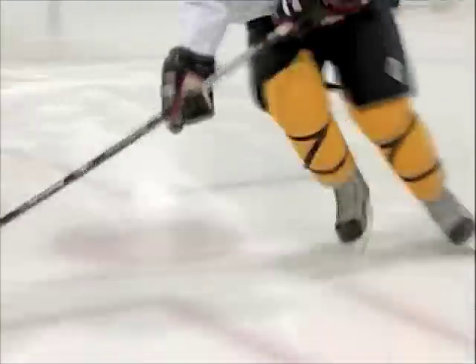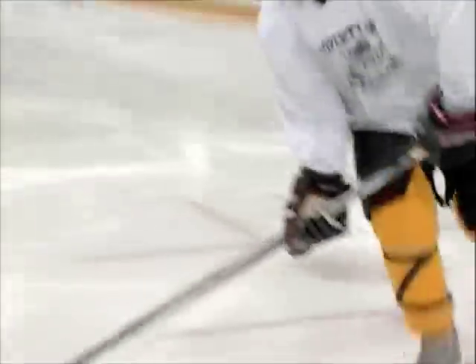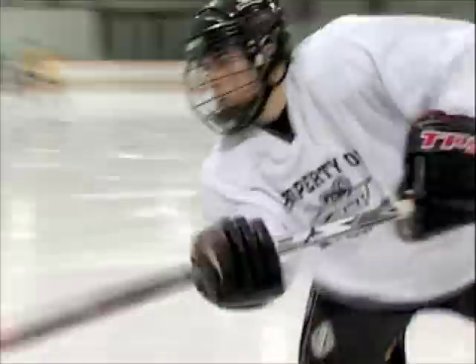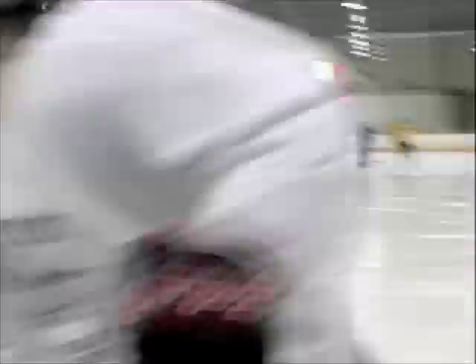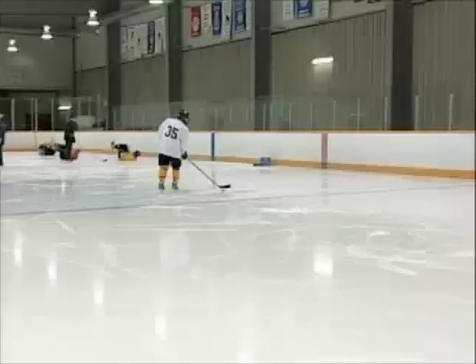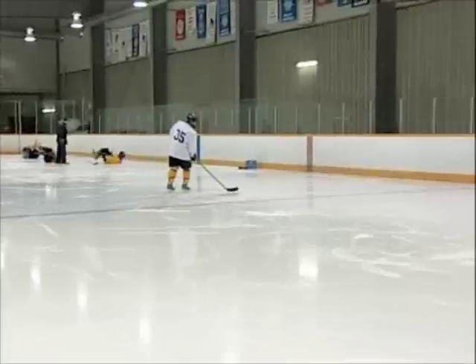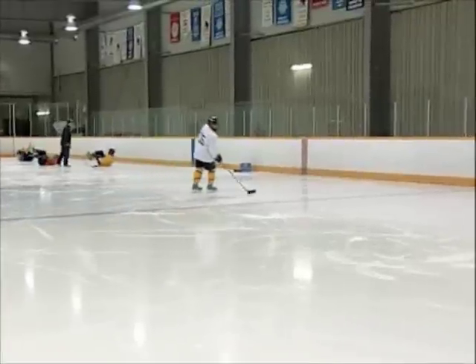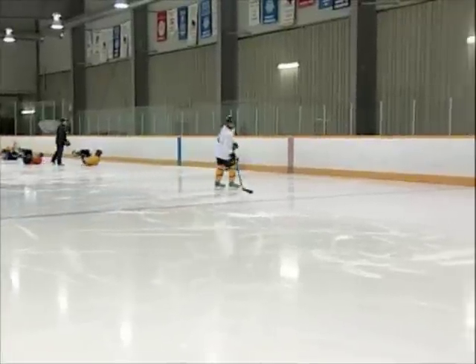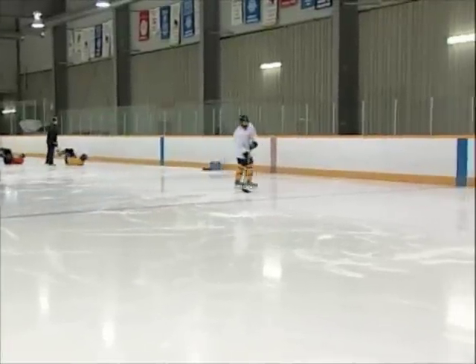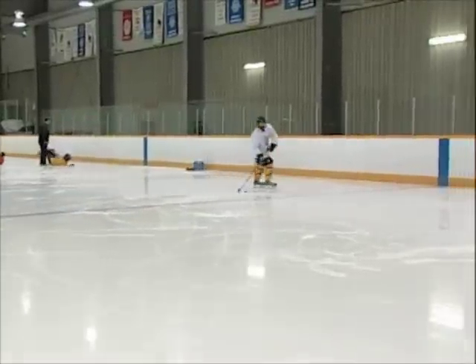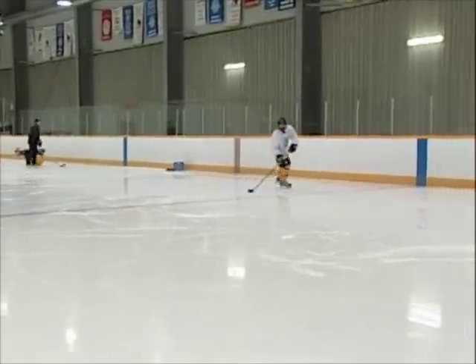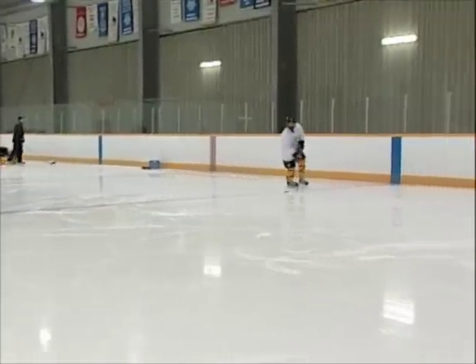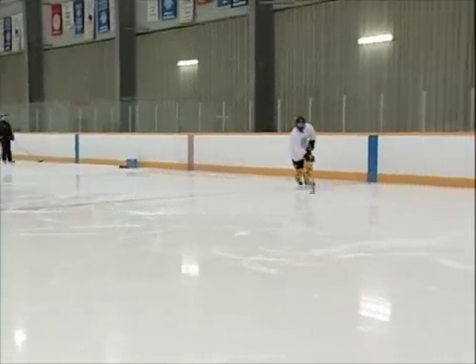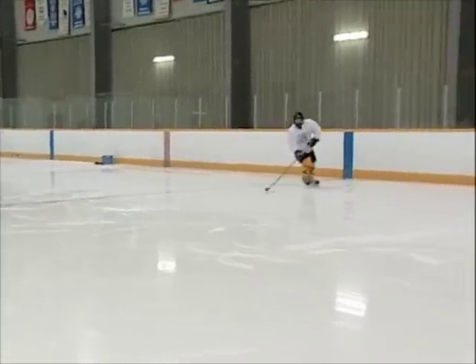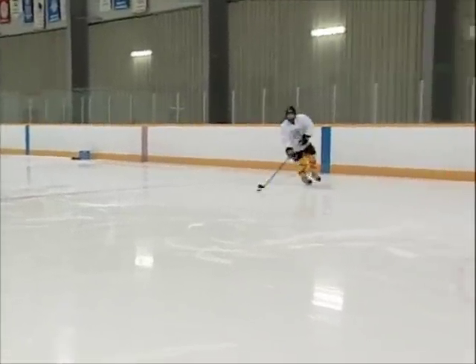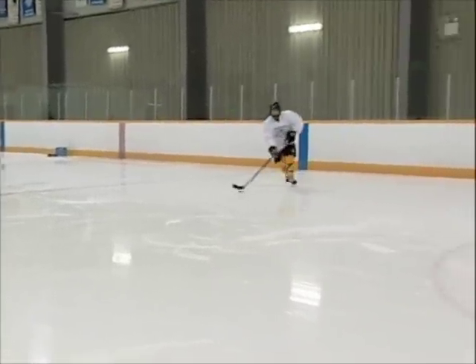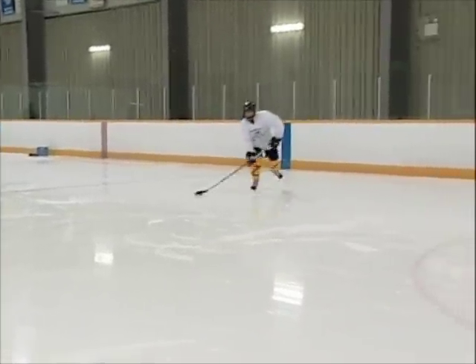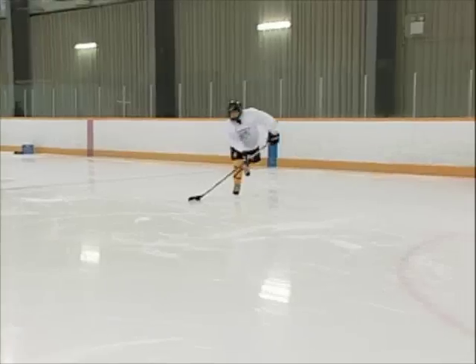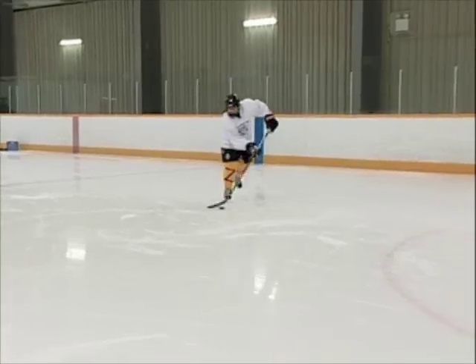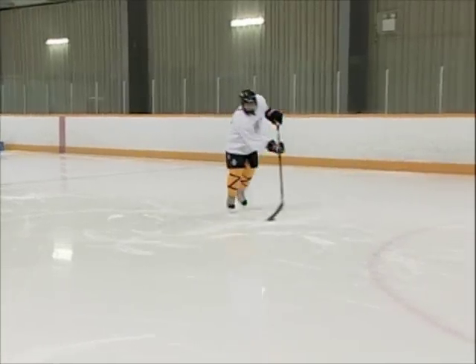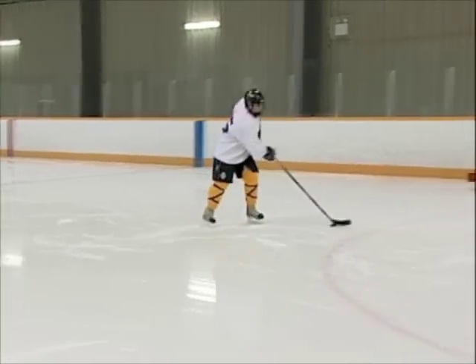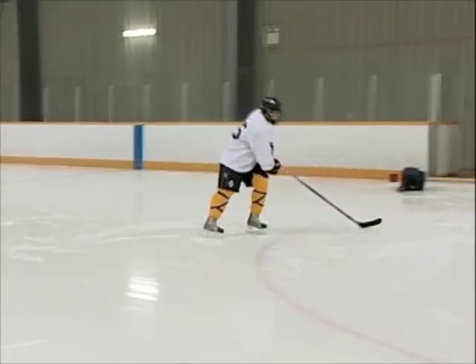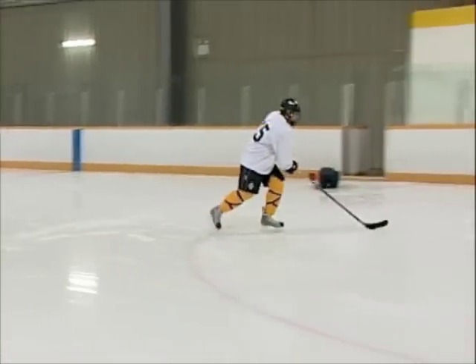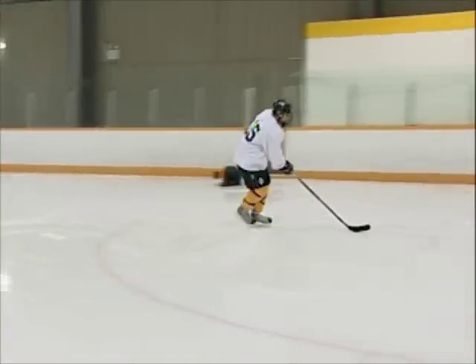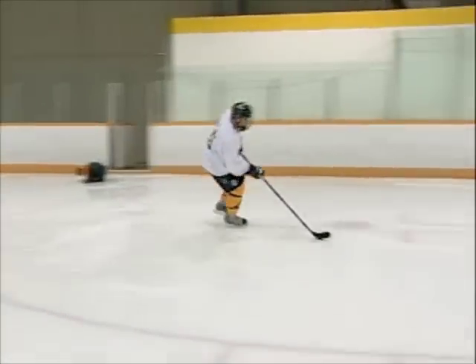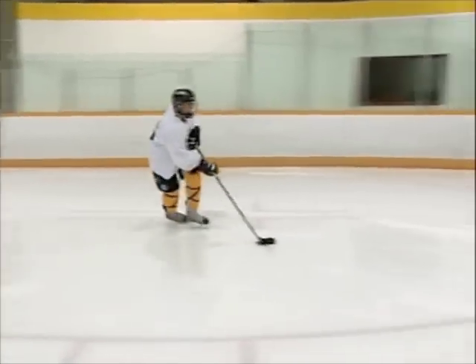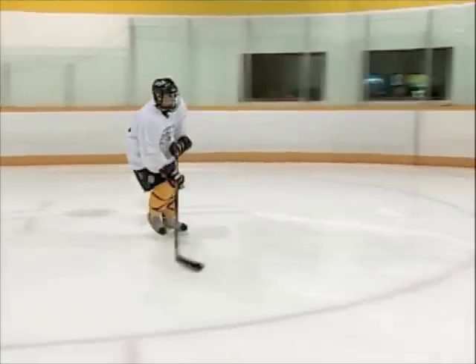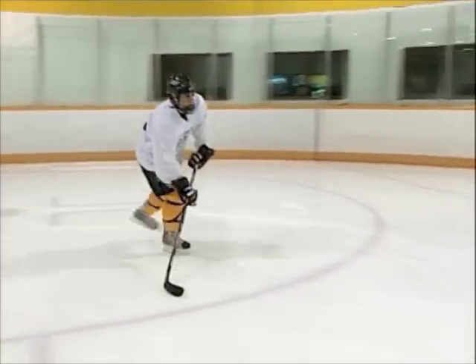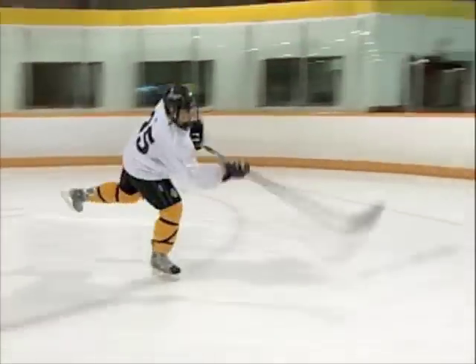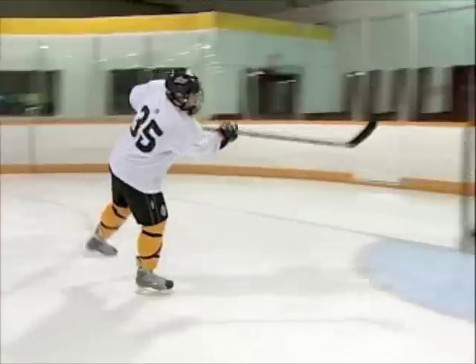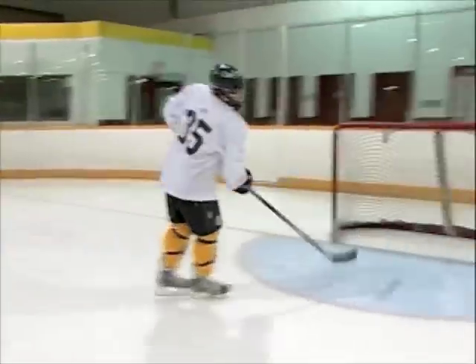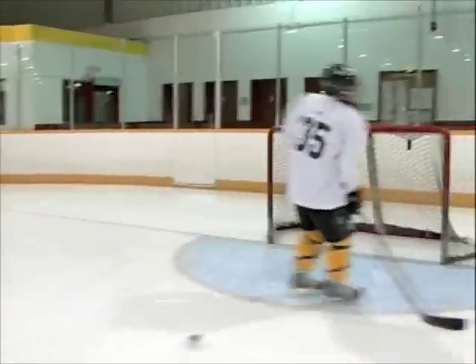When you don't have an option to give it to a guy on your team, you use that move. Always make sure that your head's up and your hands are moving. You fake that pass, bring your backhand around the puck, shield the puck, and then pull it around.